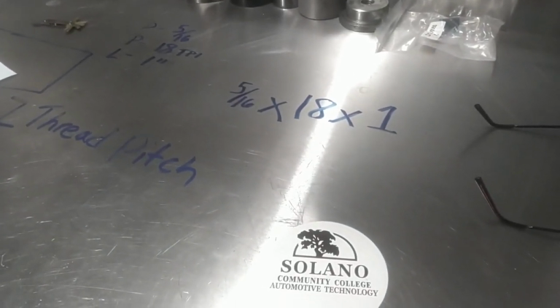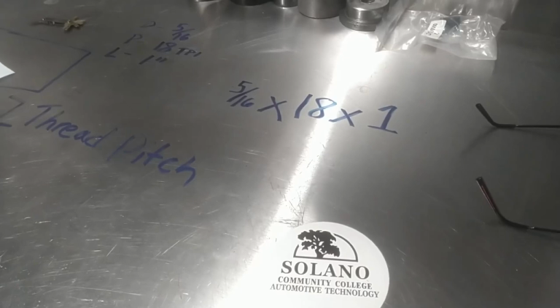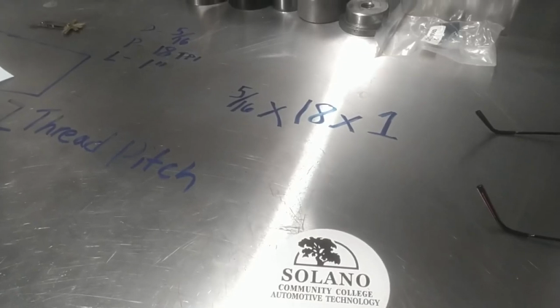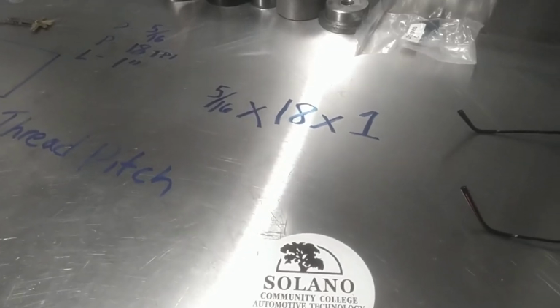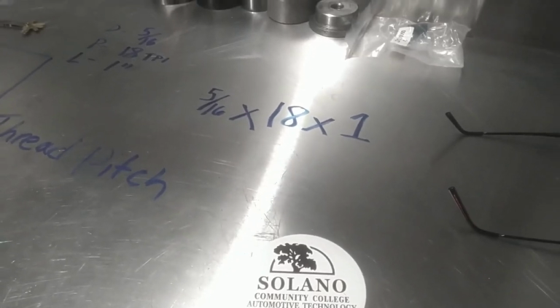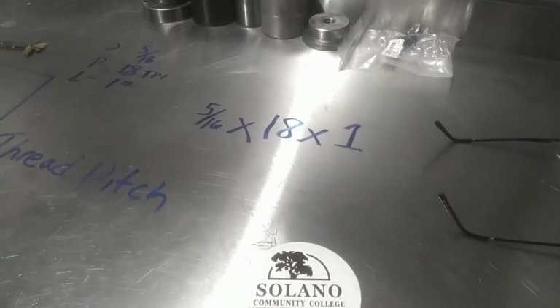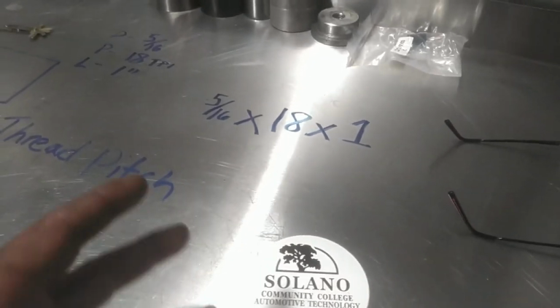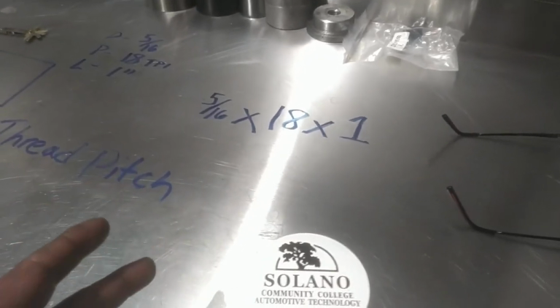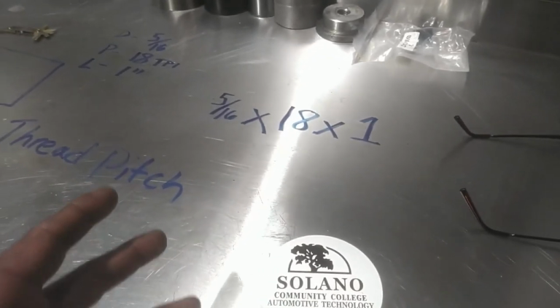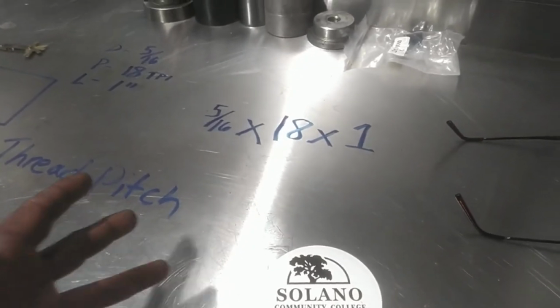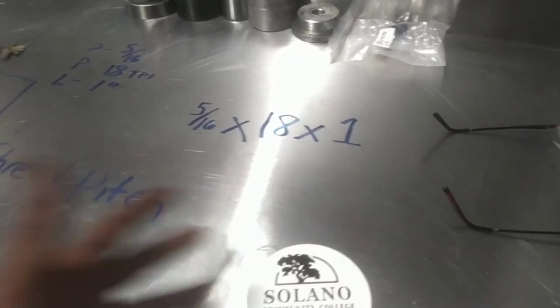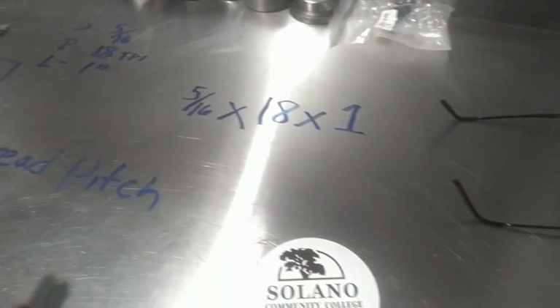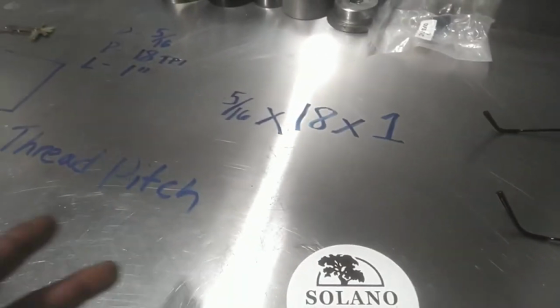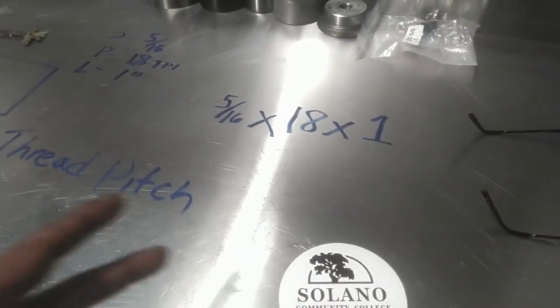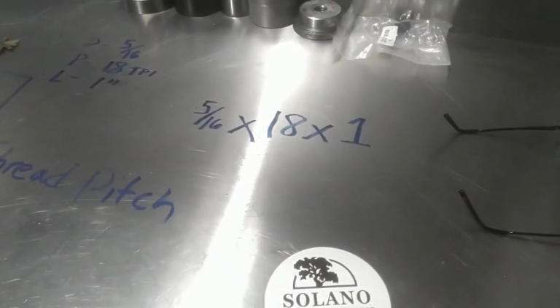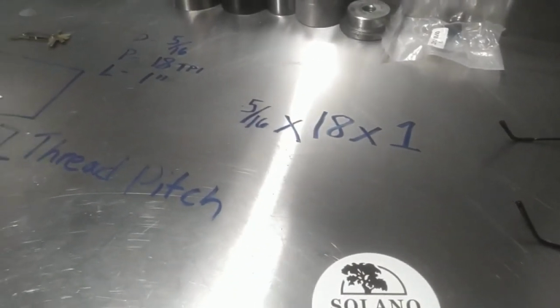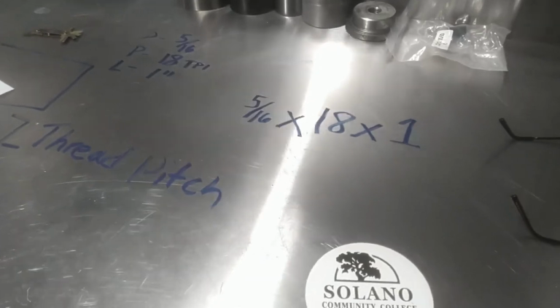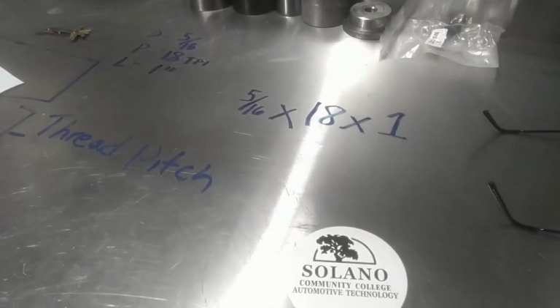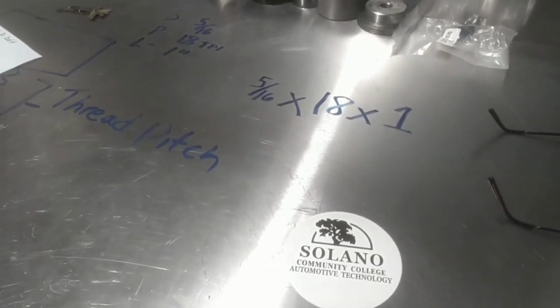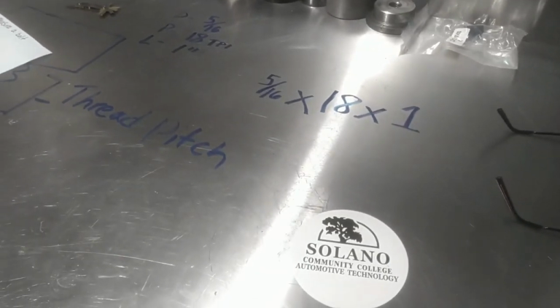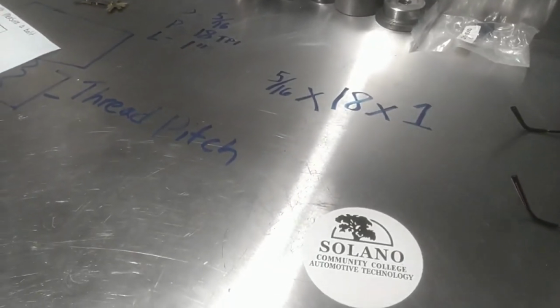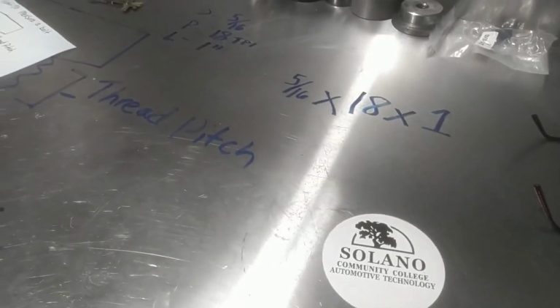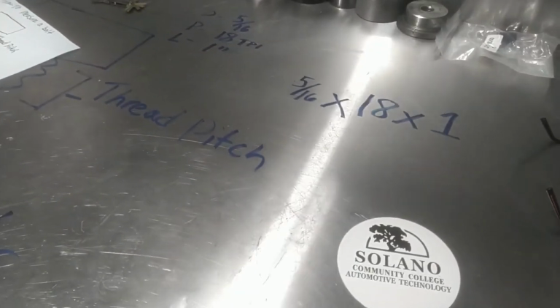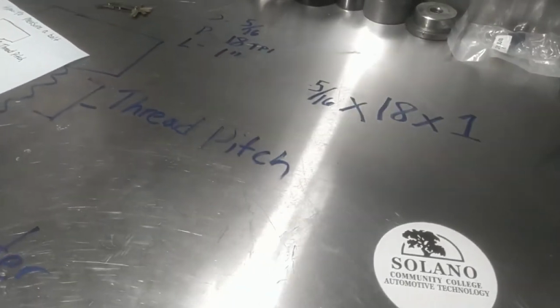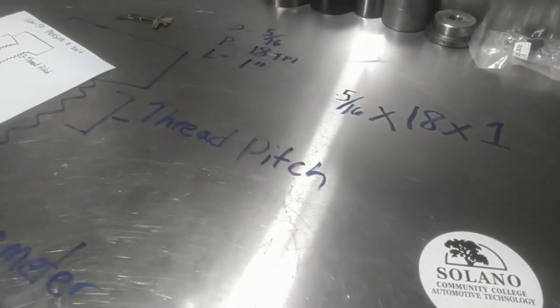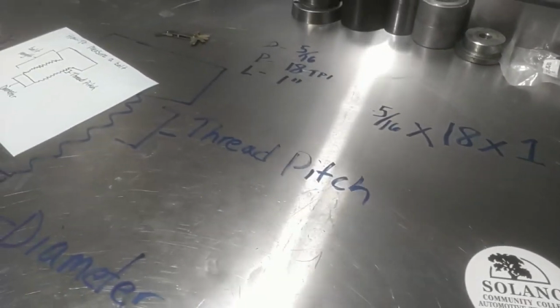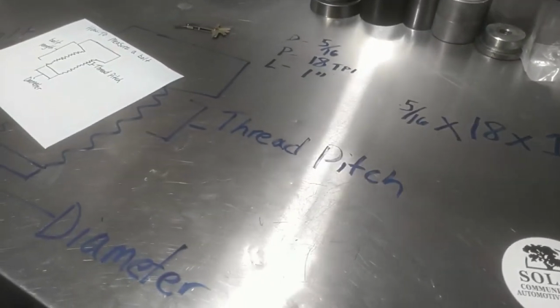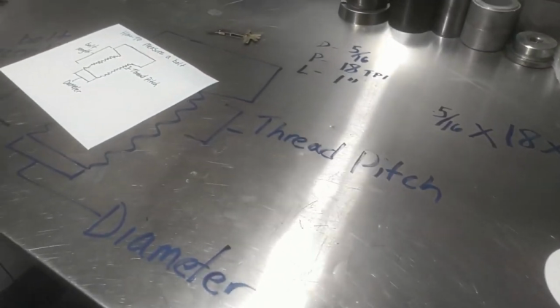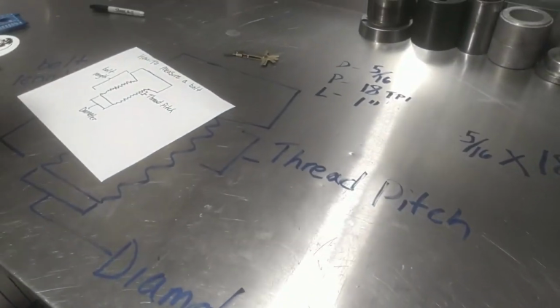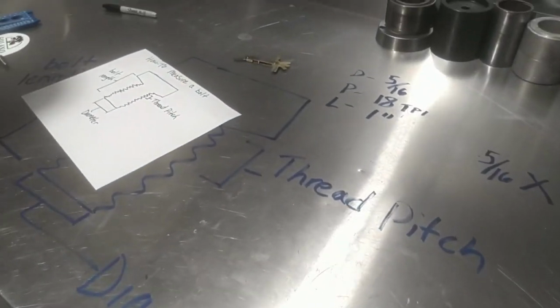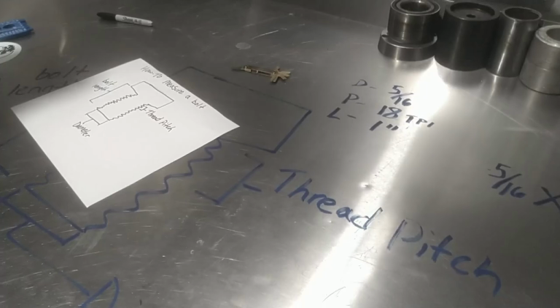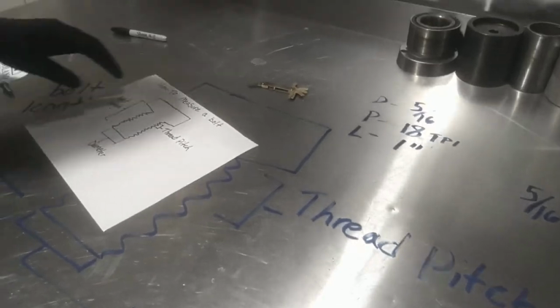You could look this up on Amazon and get the right bolts you need — all day long. So we're going to do a metric one next.